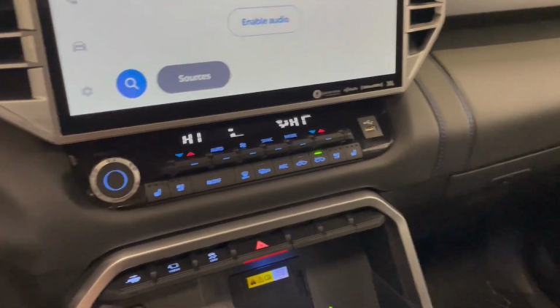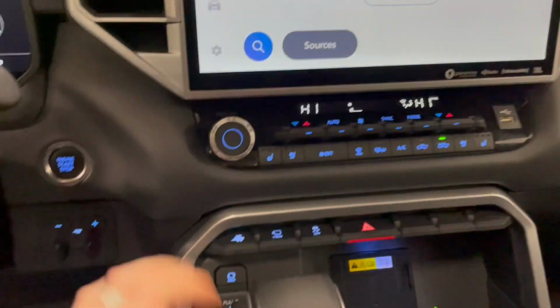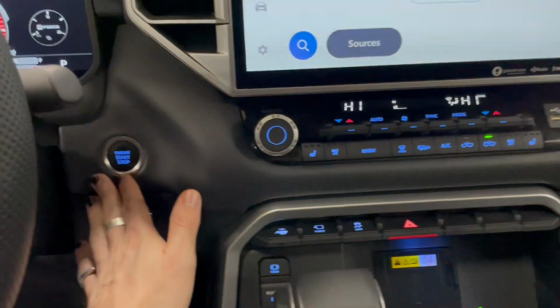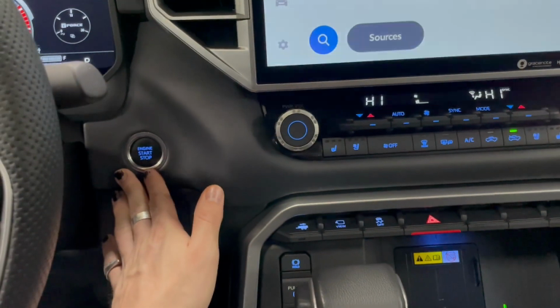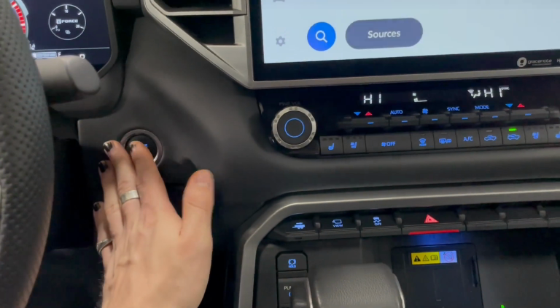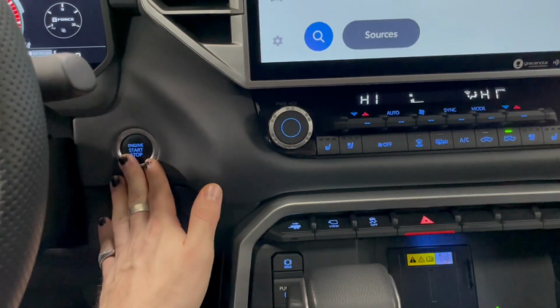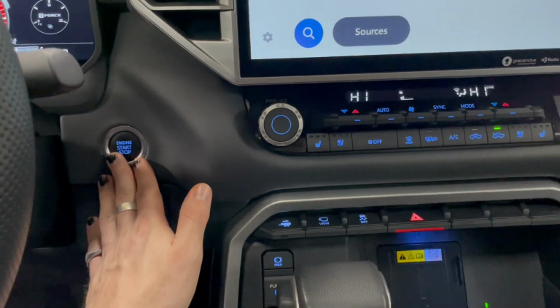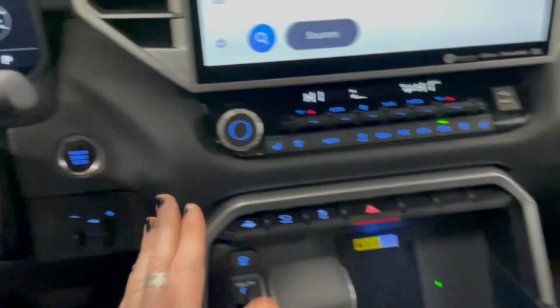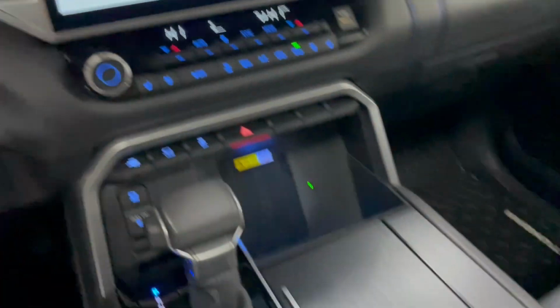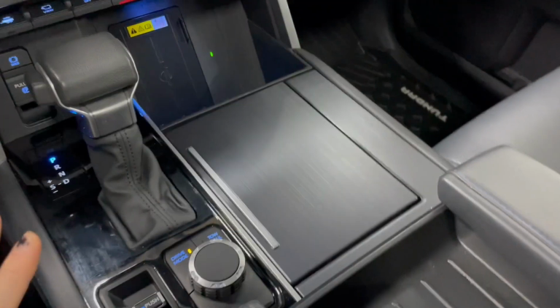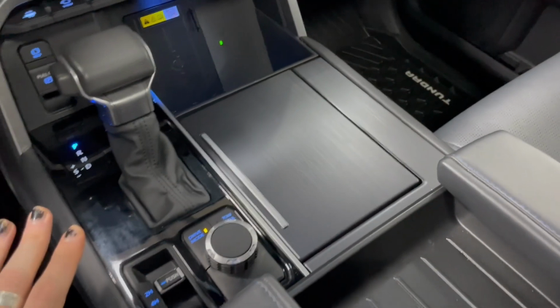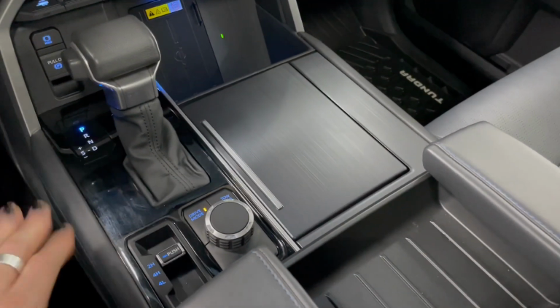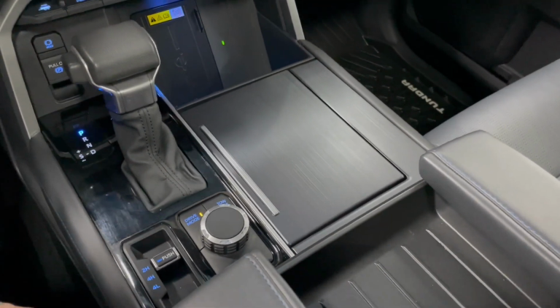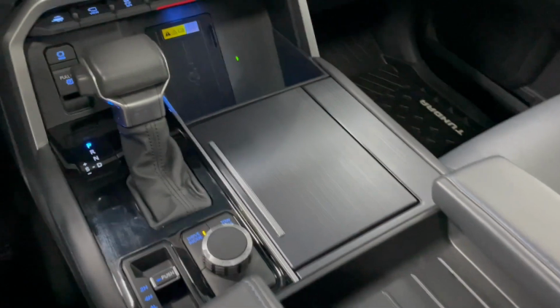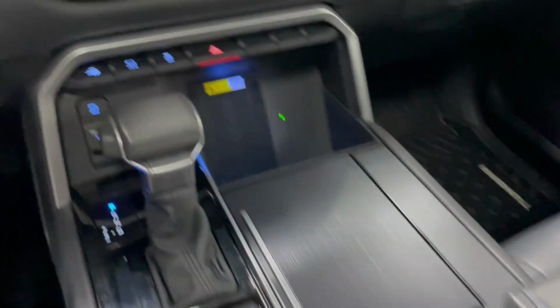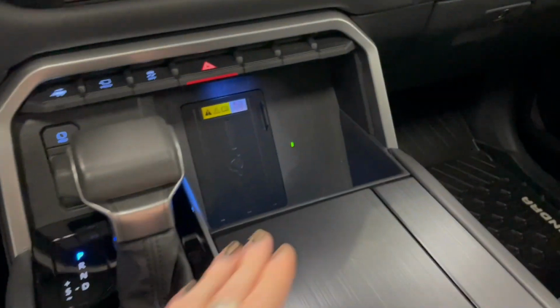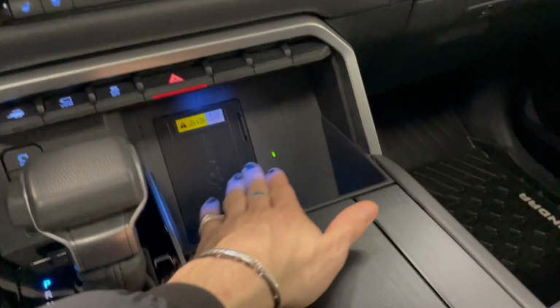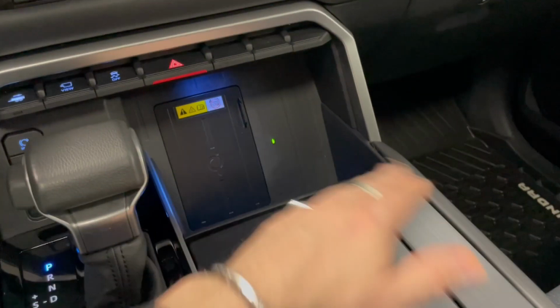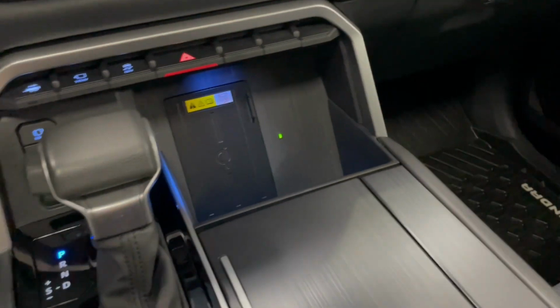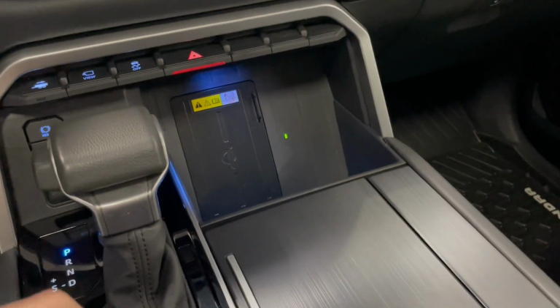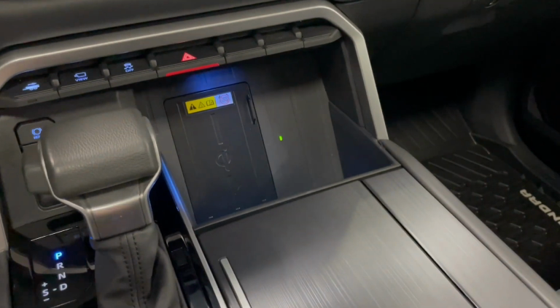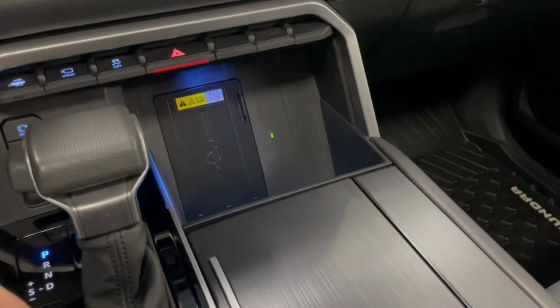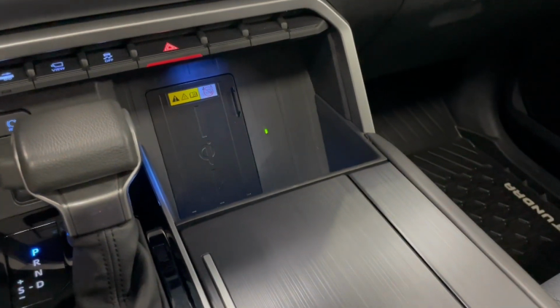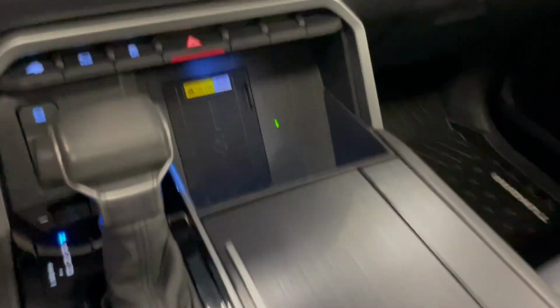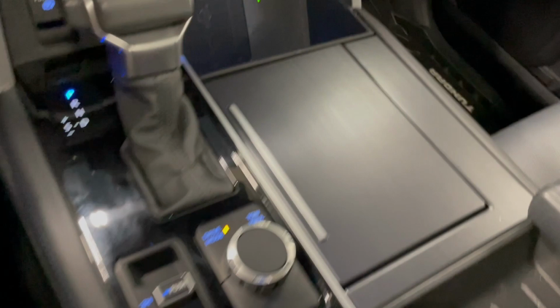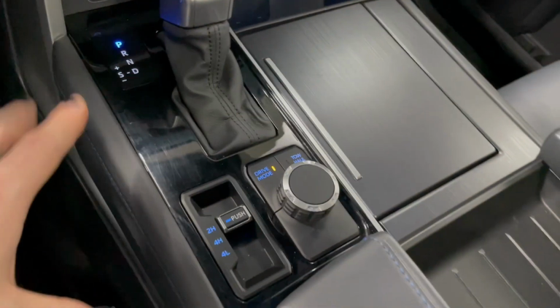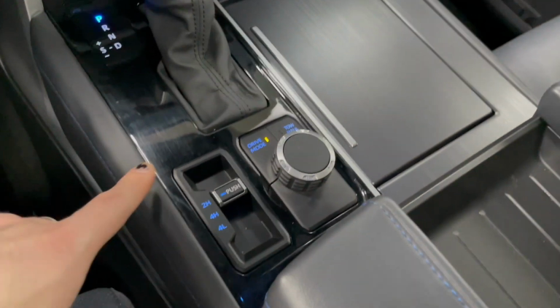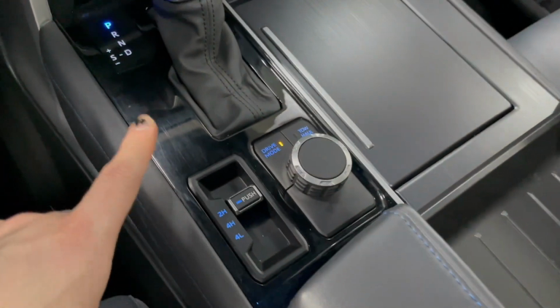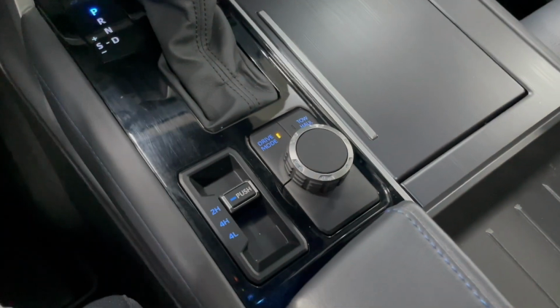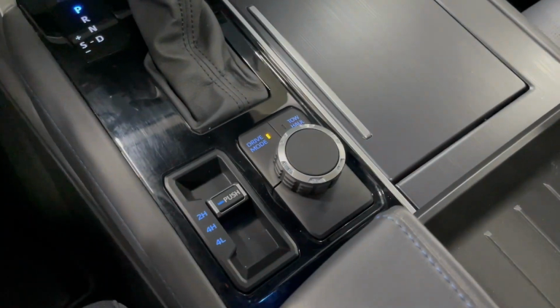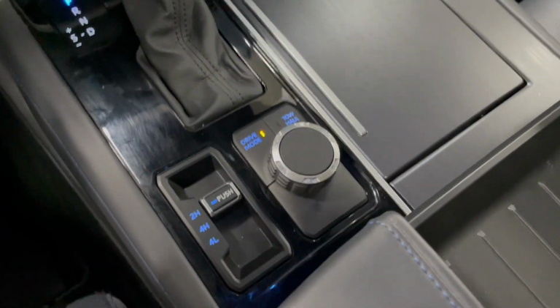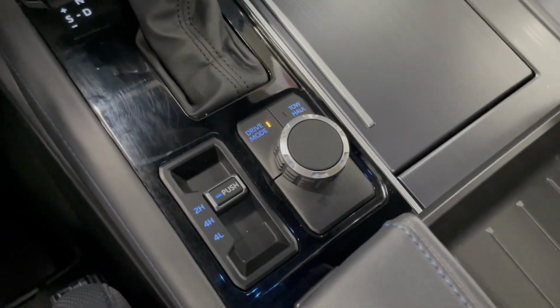On the very left behind the steering wheel you have your engine start button. On the very bottom you have some storage and cup holders. This is where you'll find your wireless charger — you can throw your phone in there and it will charge up without any cables. Behind the shifter you have your differential options along with your towing options.